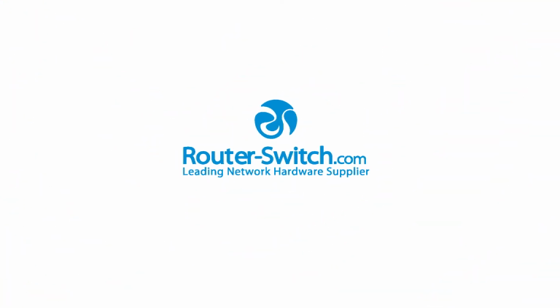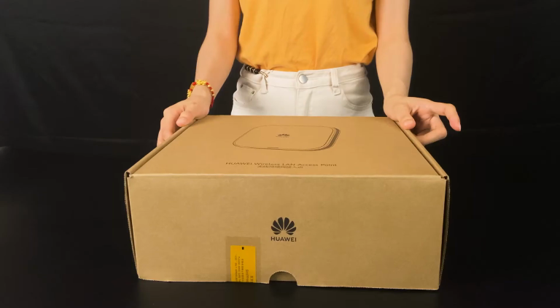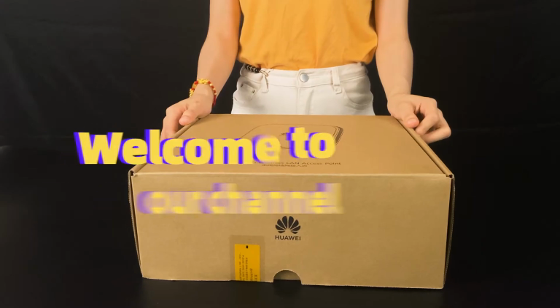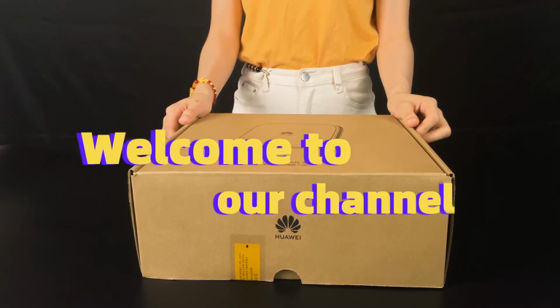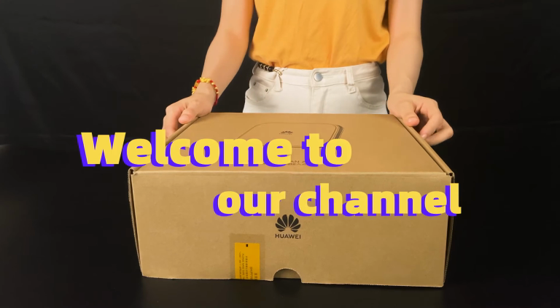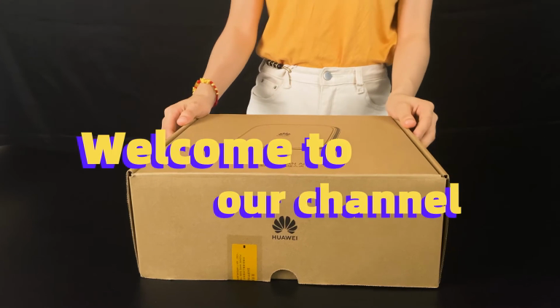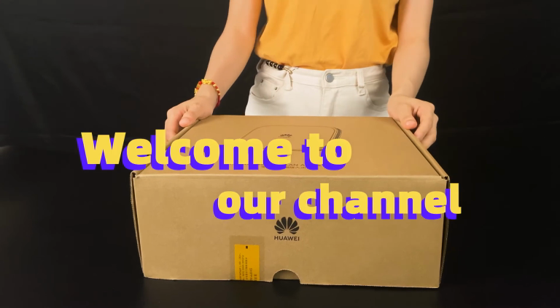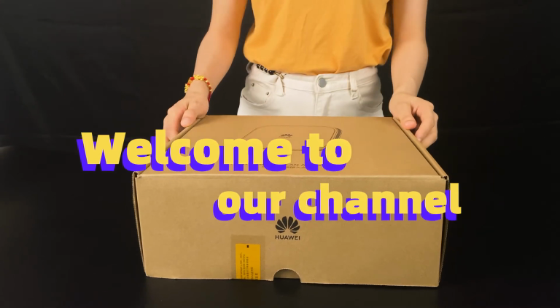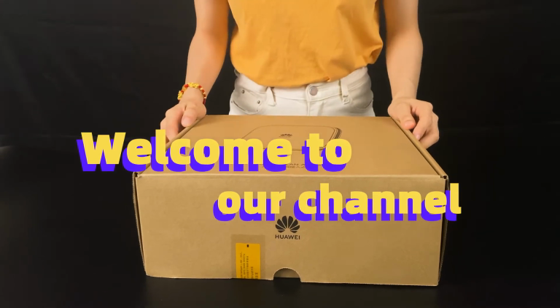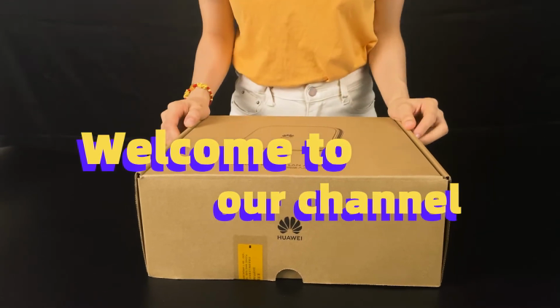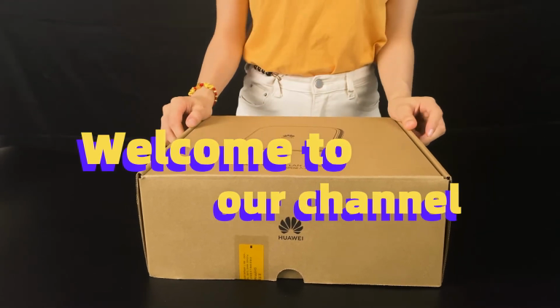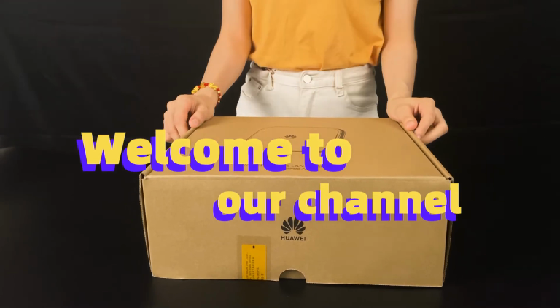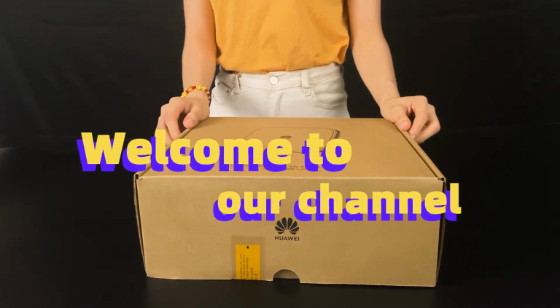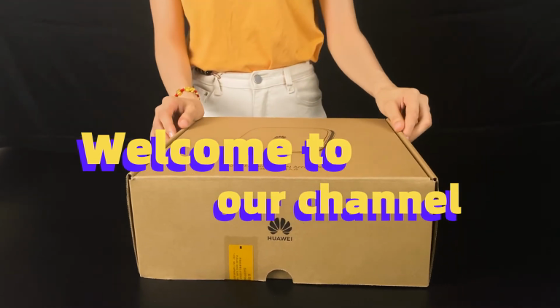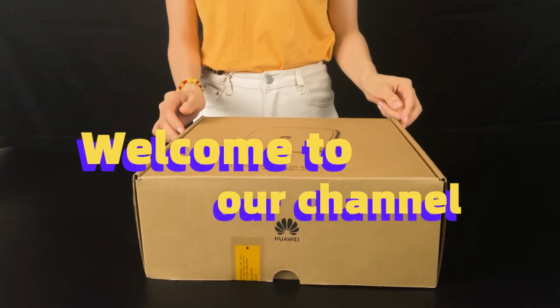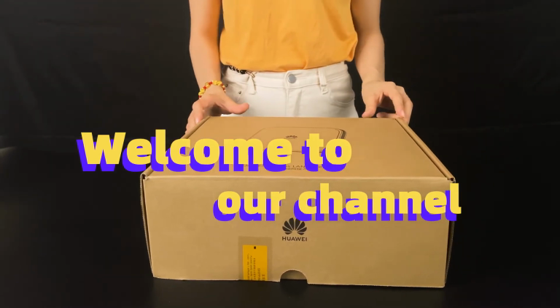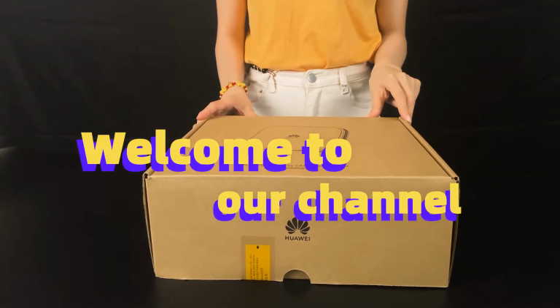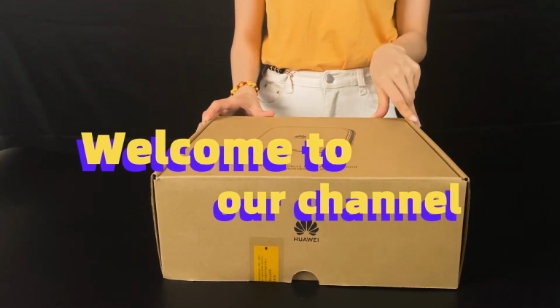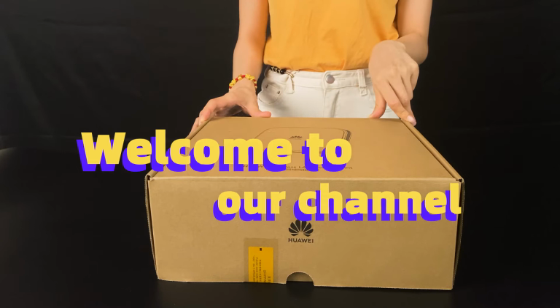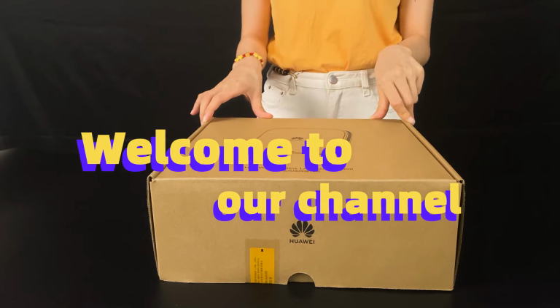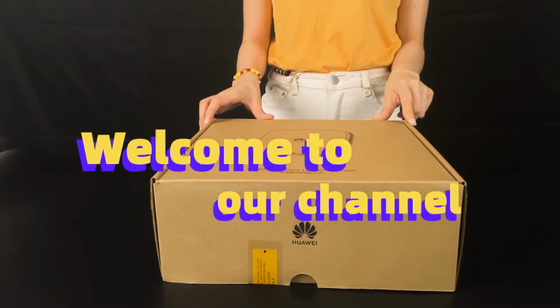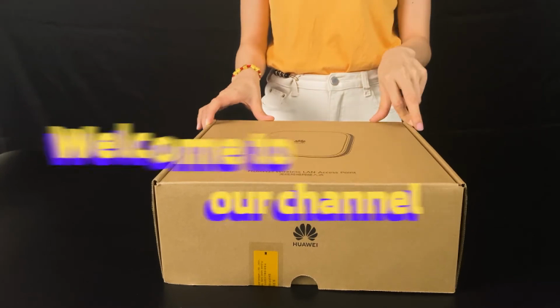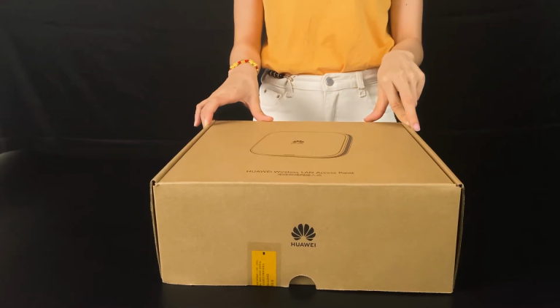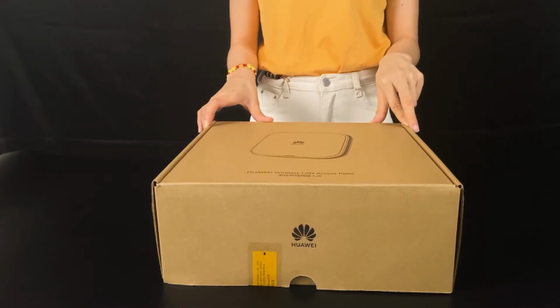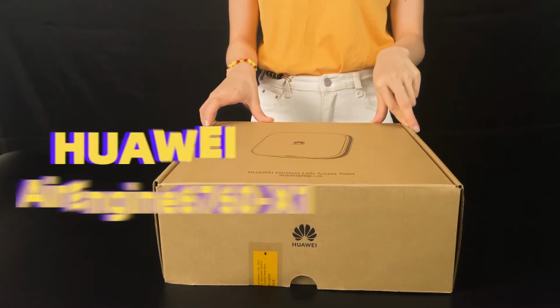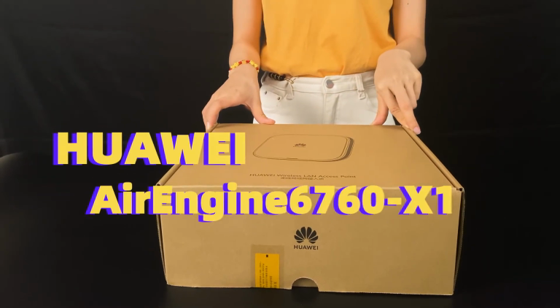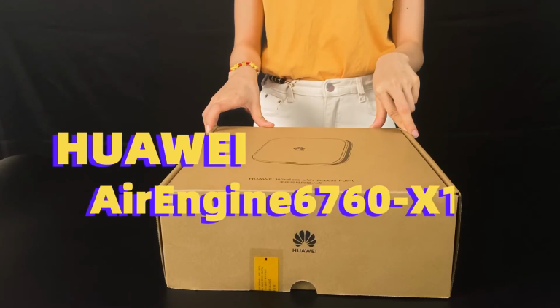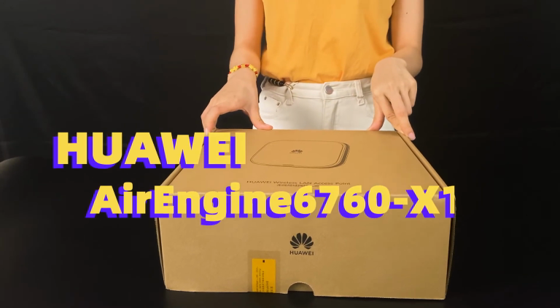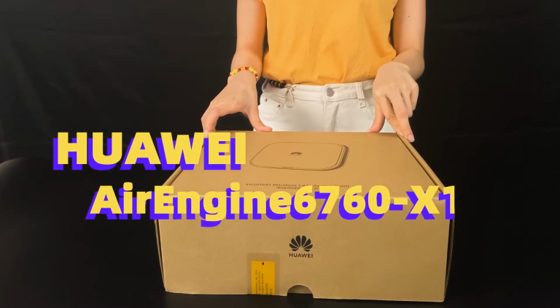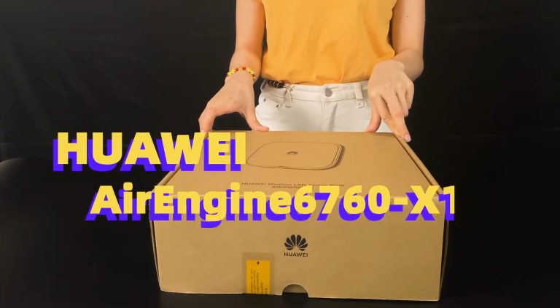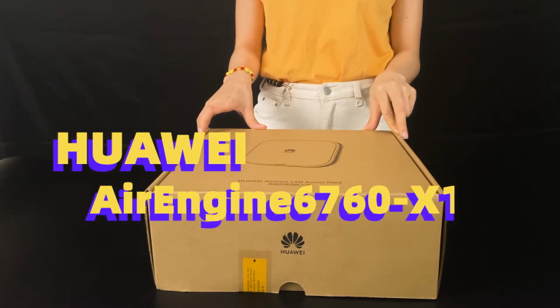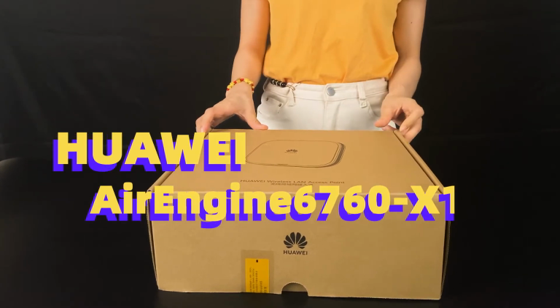Hello, welcome to our channel. Today we are going to introduce the Huawei new Wi-Fi 6 AP, Air Engine 6760.